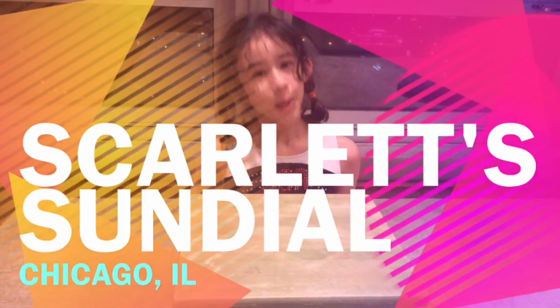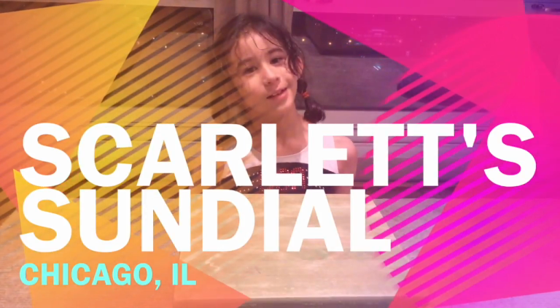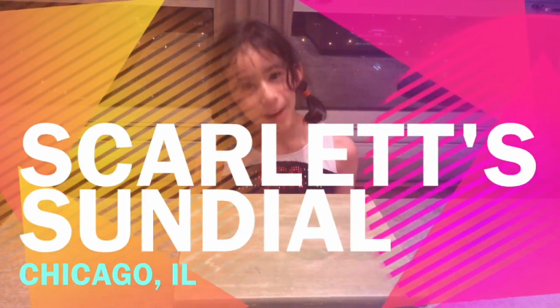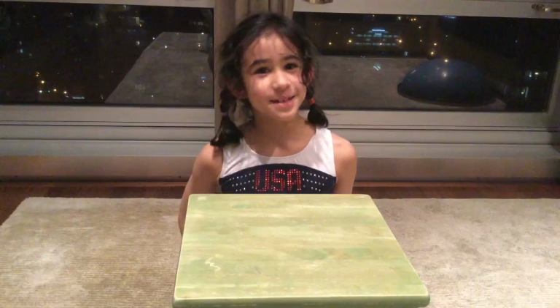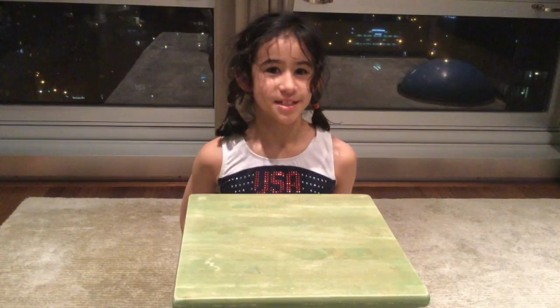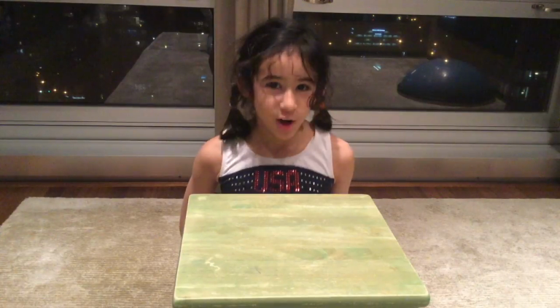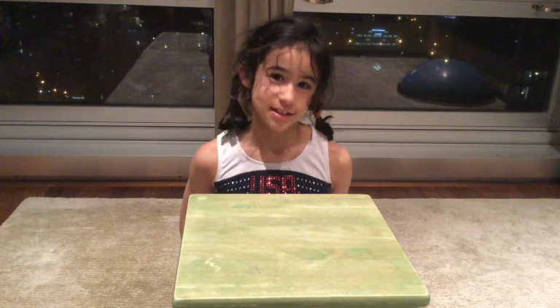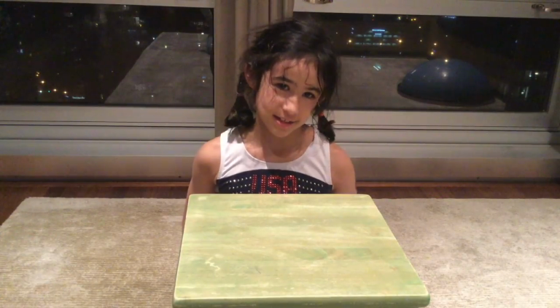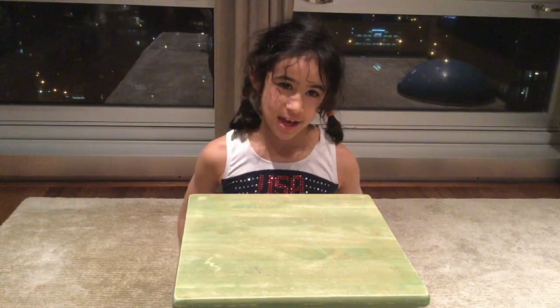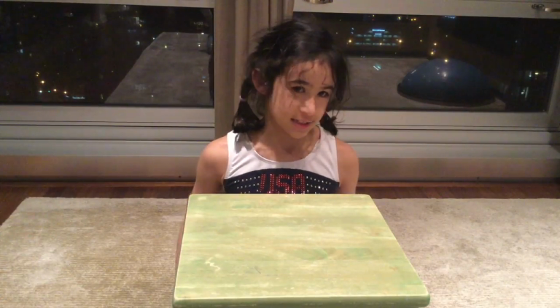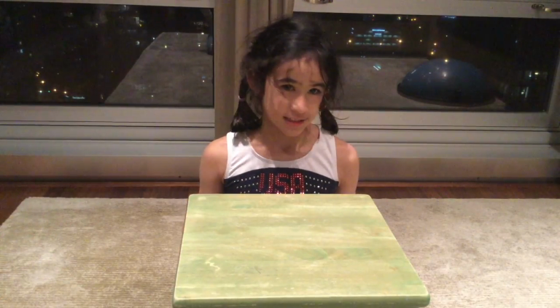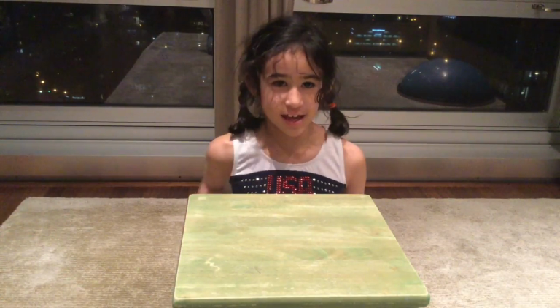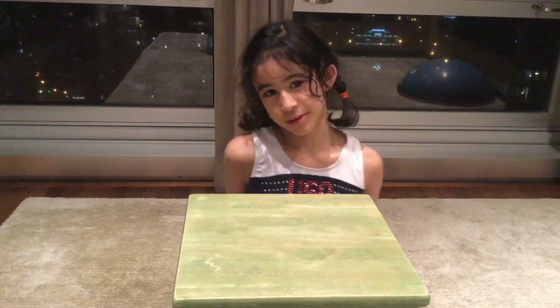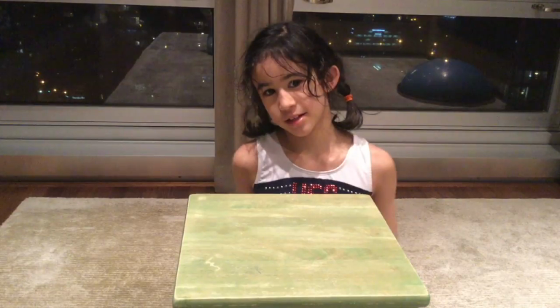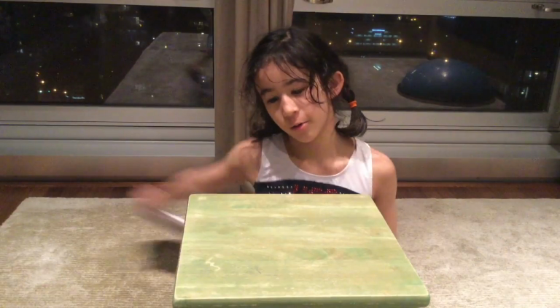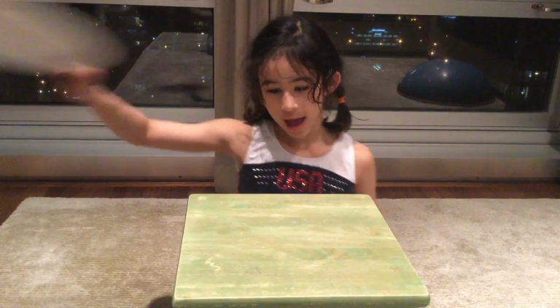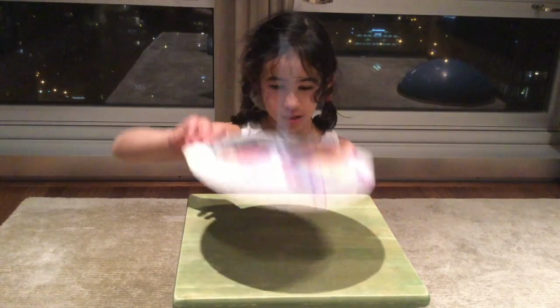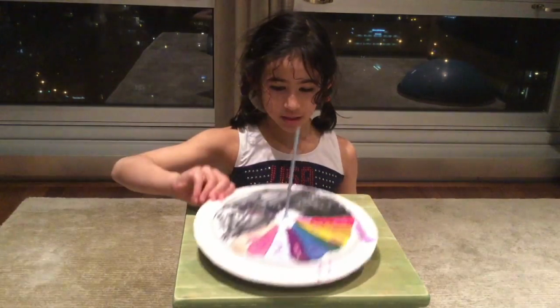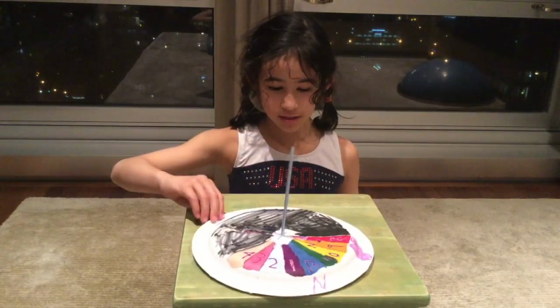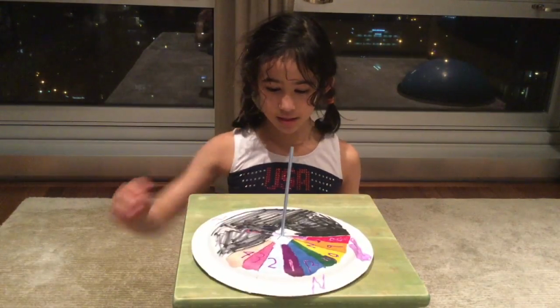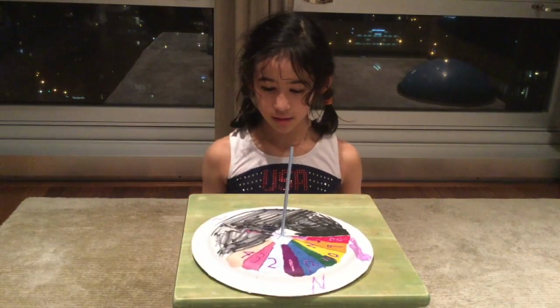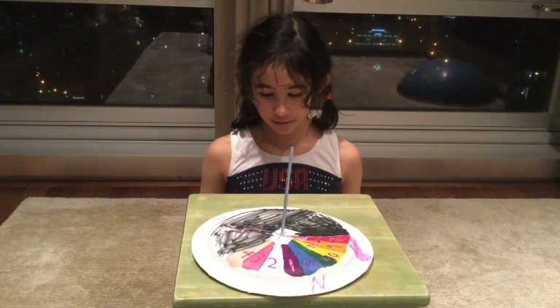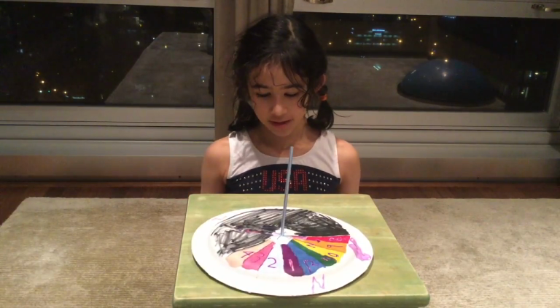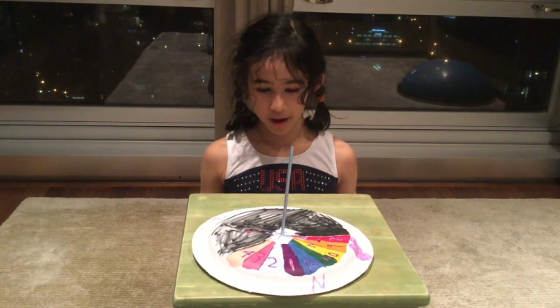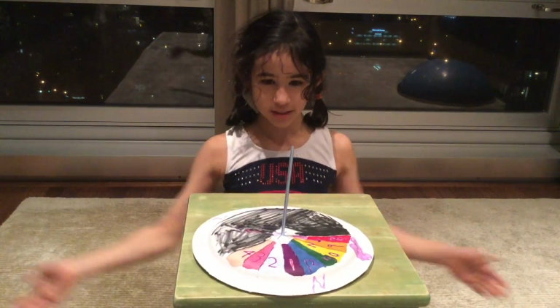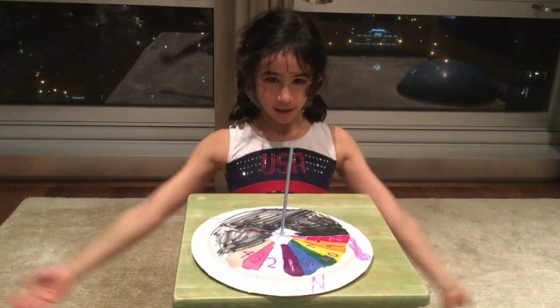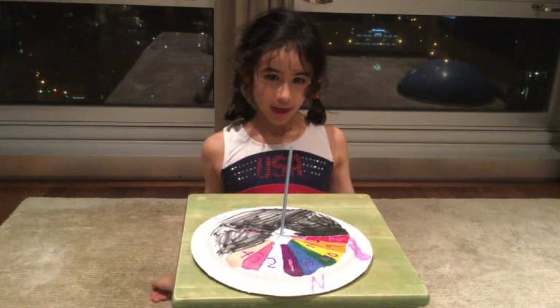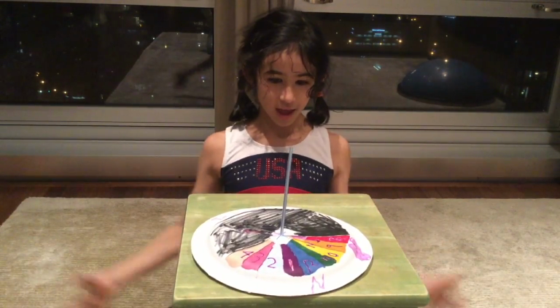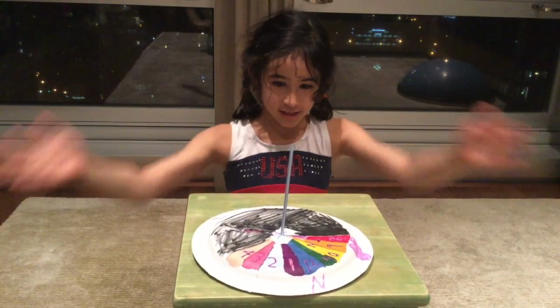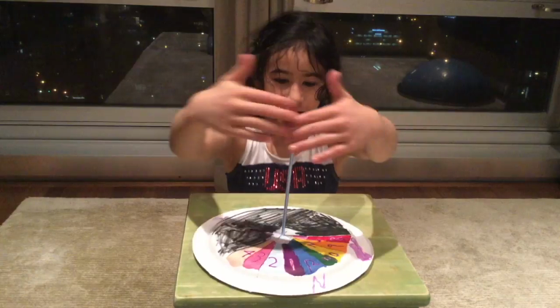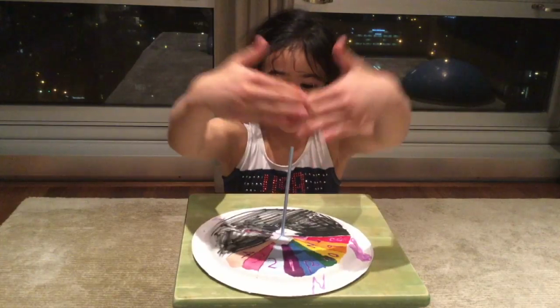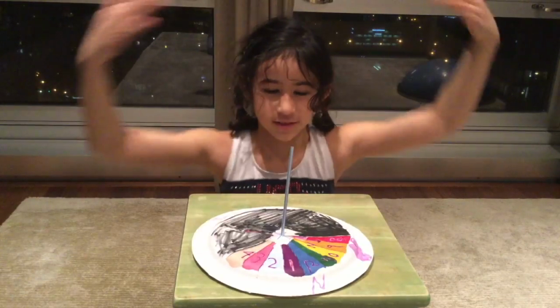Hello, my name is Scarlett Jackson and today I'm going to tell you how to make a sundial, some facts about a sundial, and how it works.